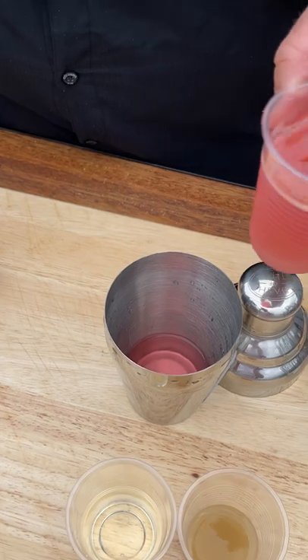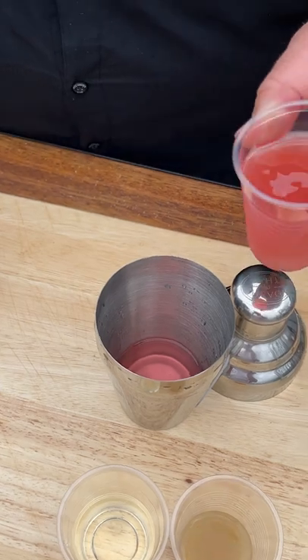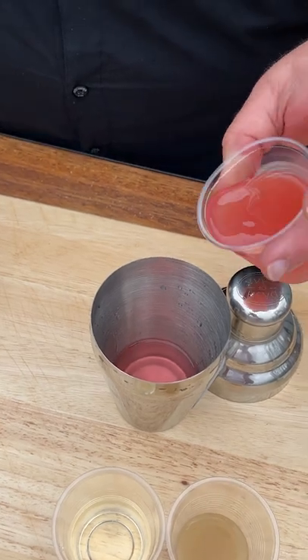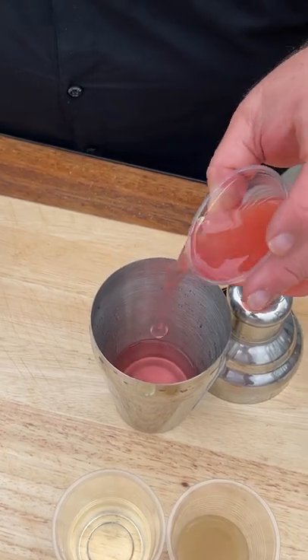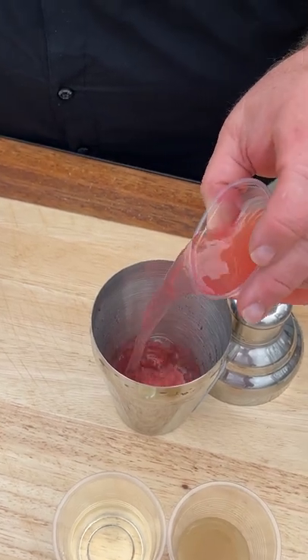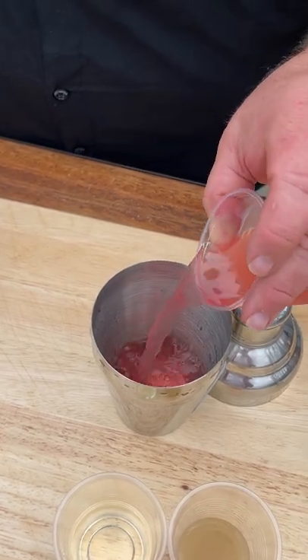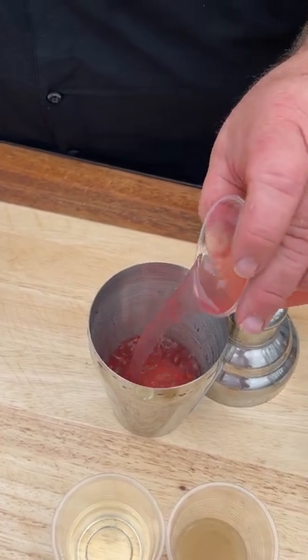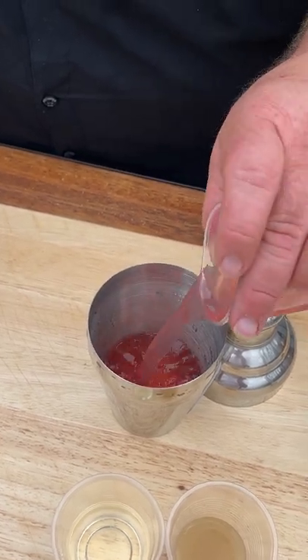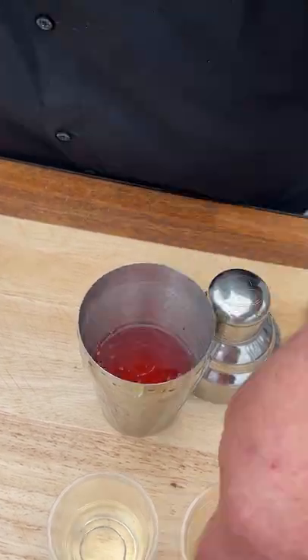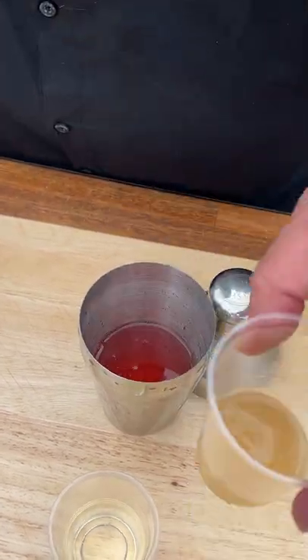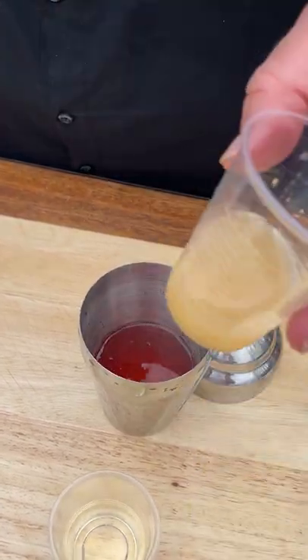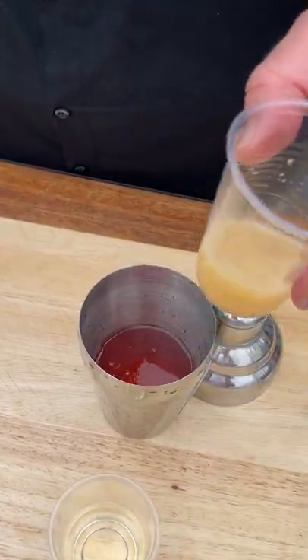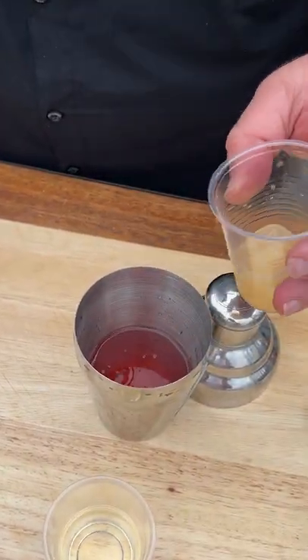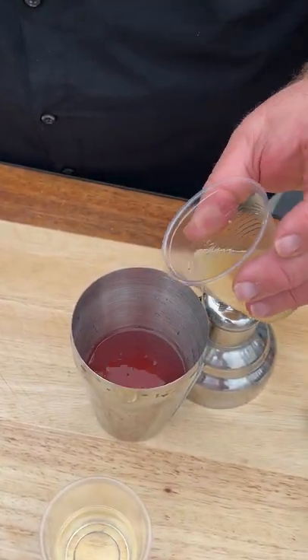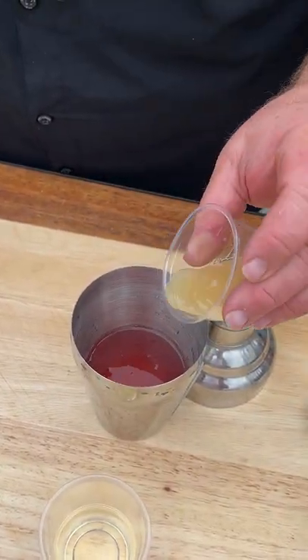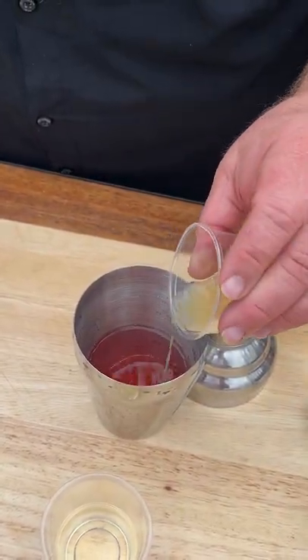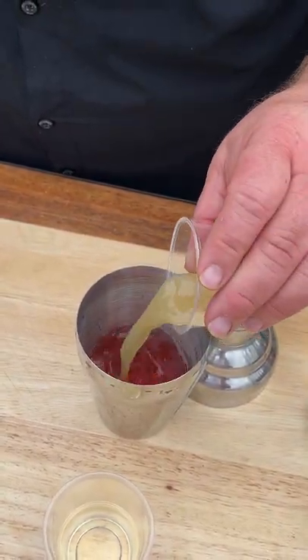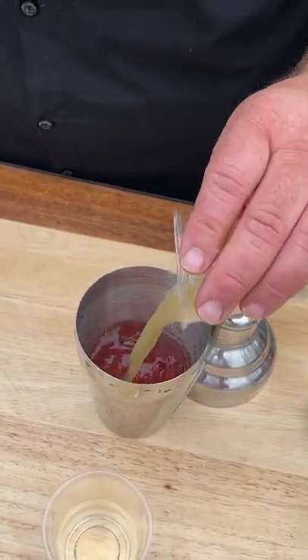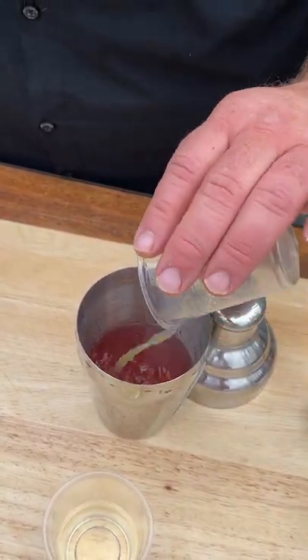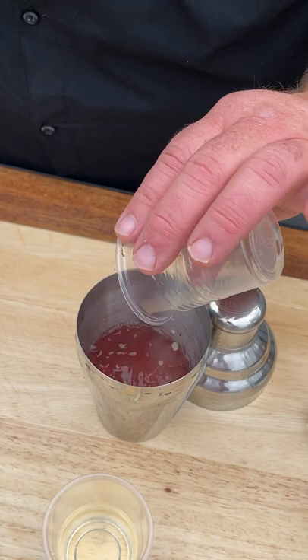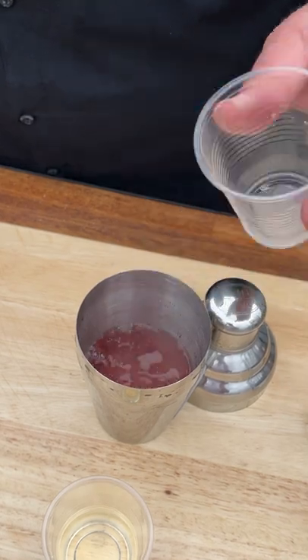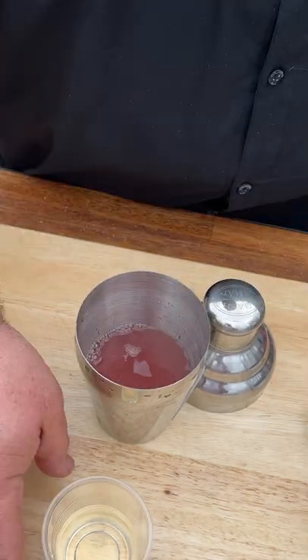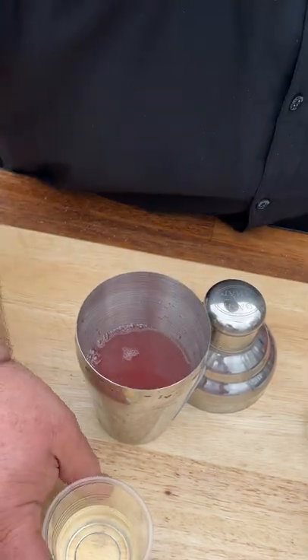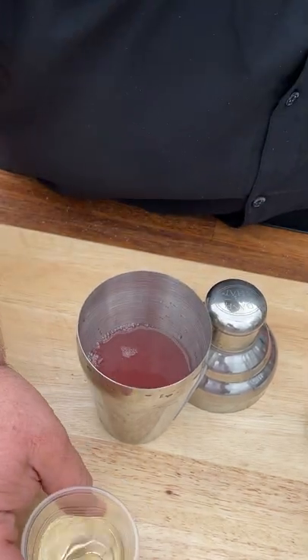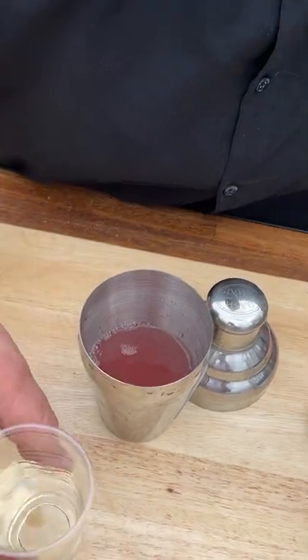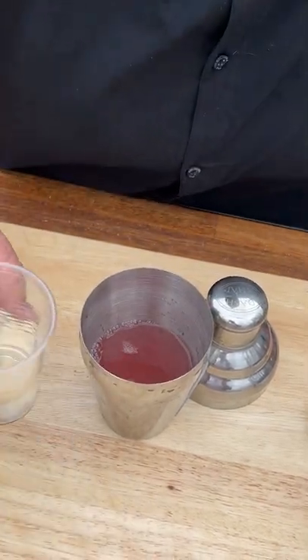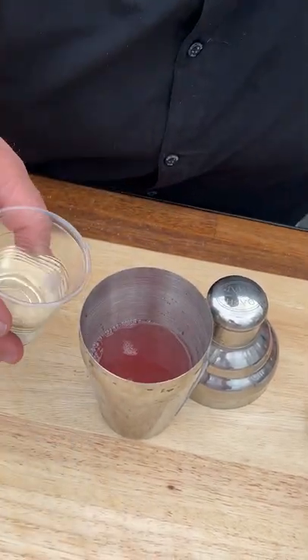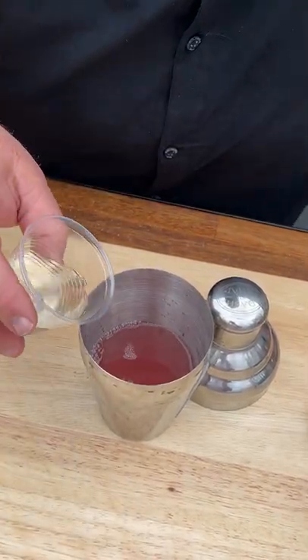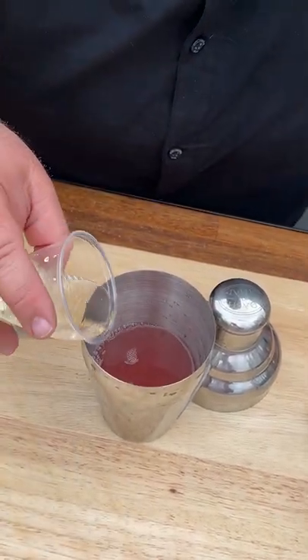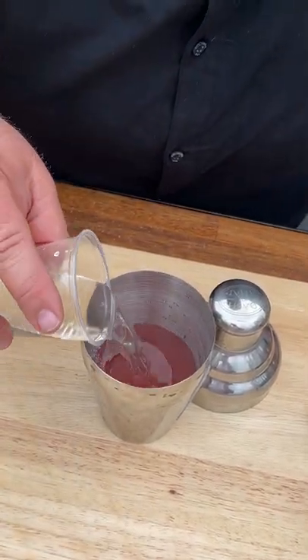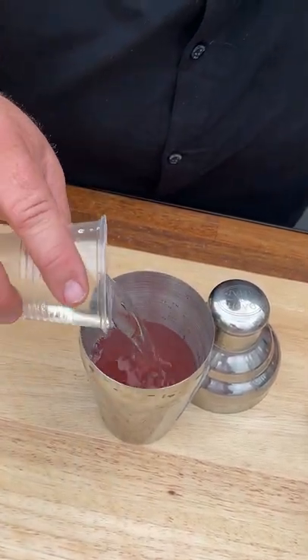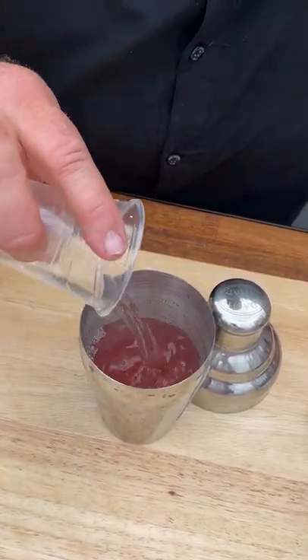Then we've got fresh watermelon juice. About half a shot of fresh lime juice, squeezed. And then sweetened it up with a little bit of simple syrup — that's about a shot.